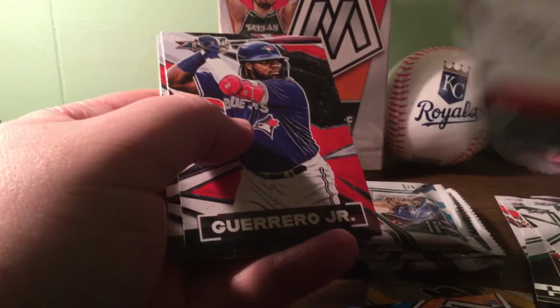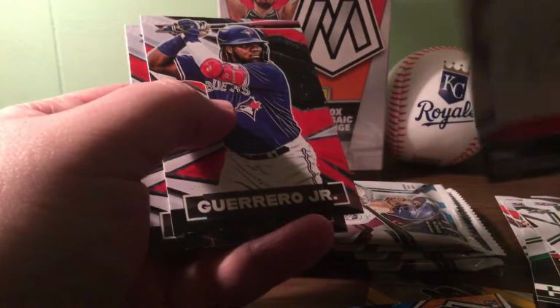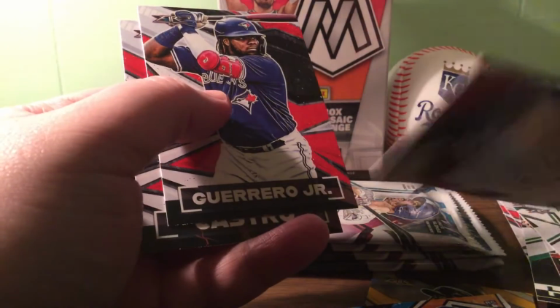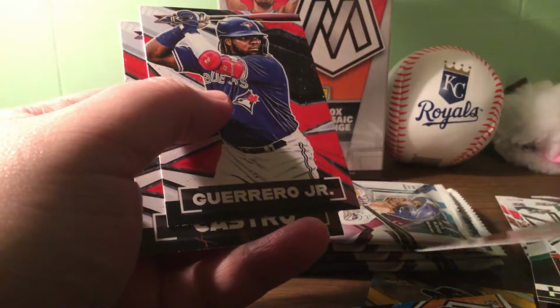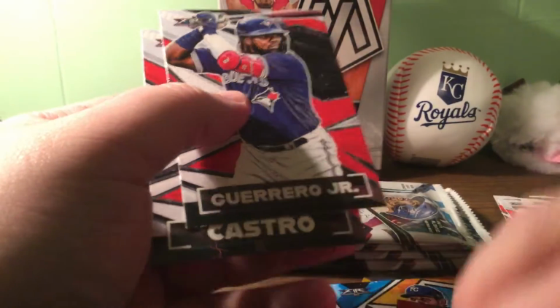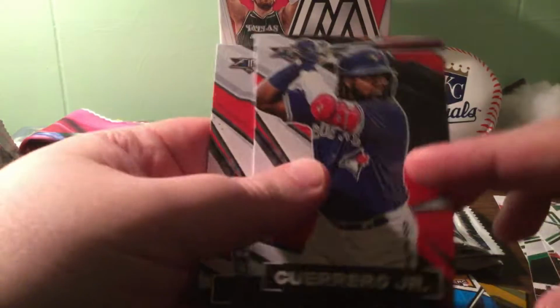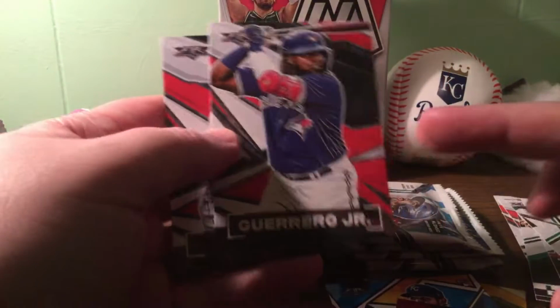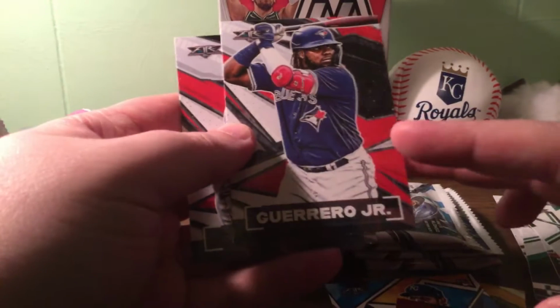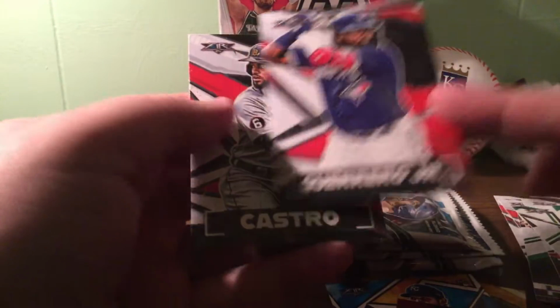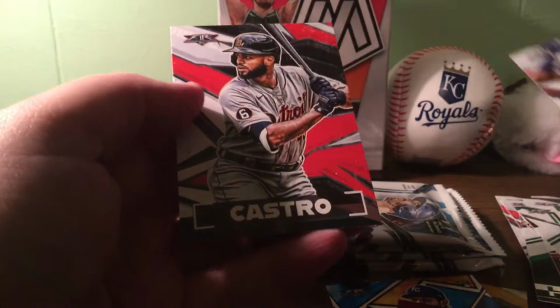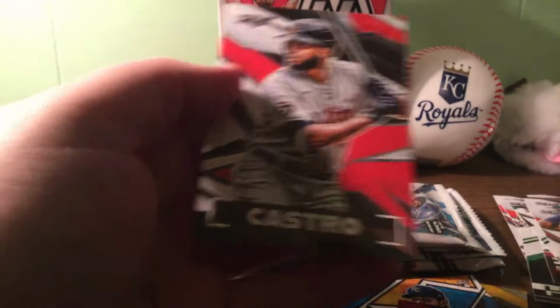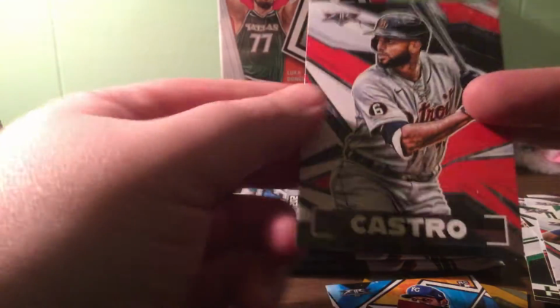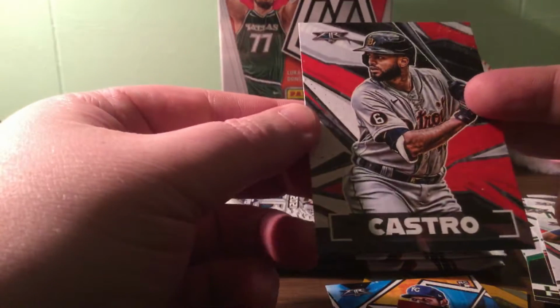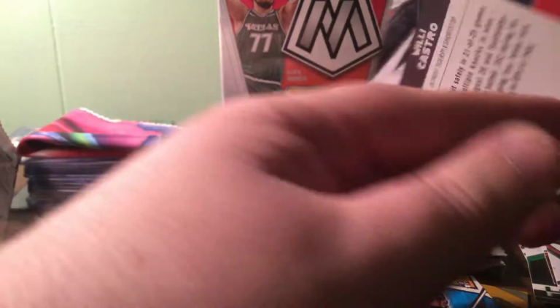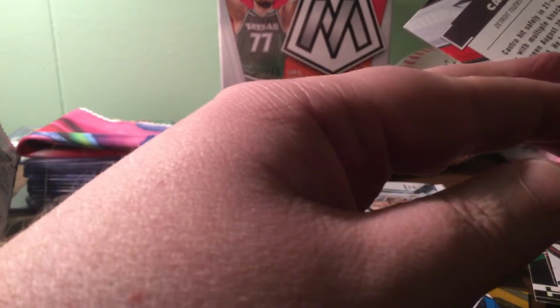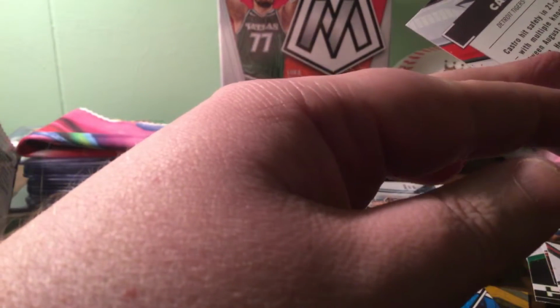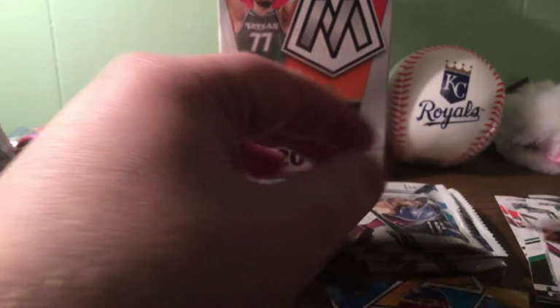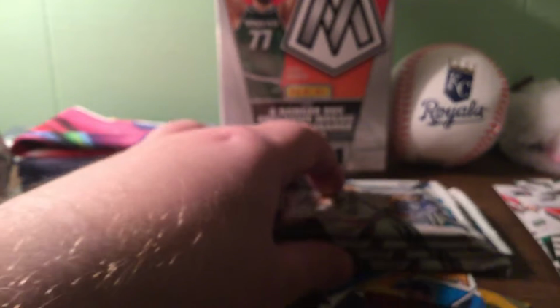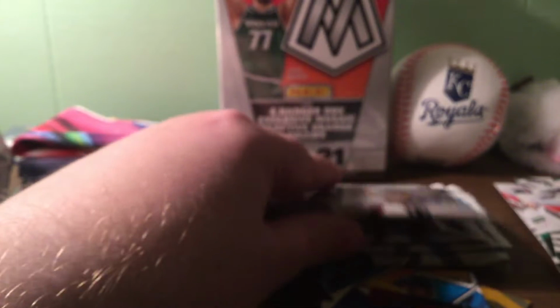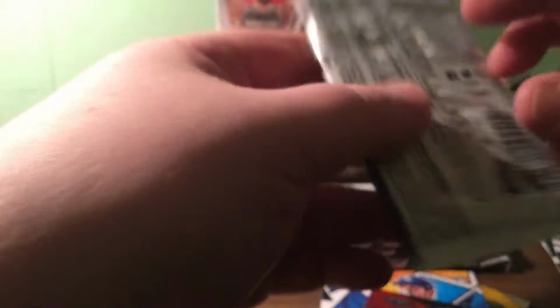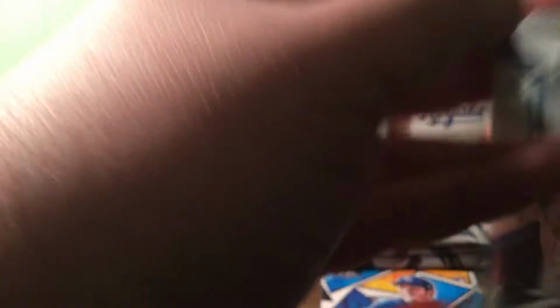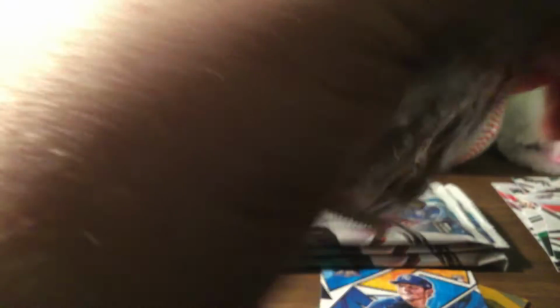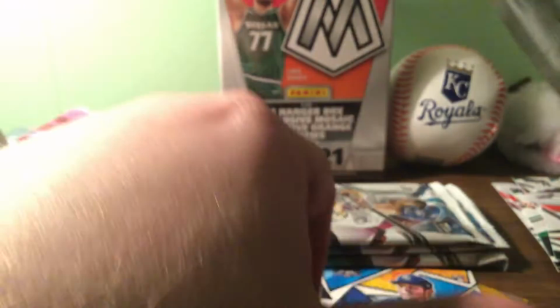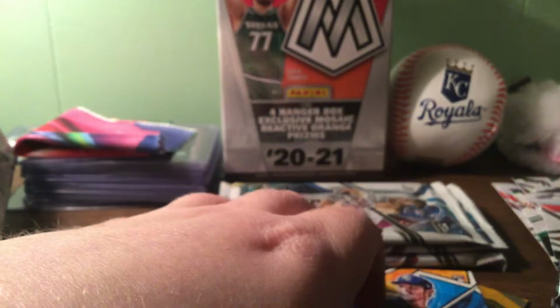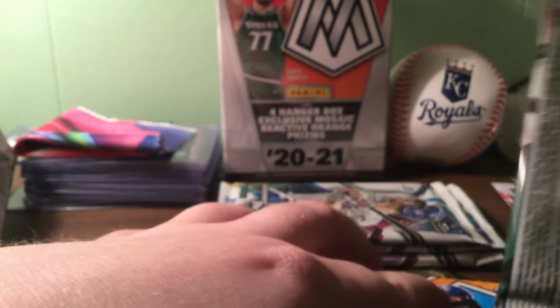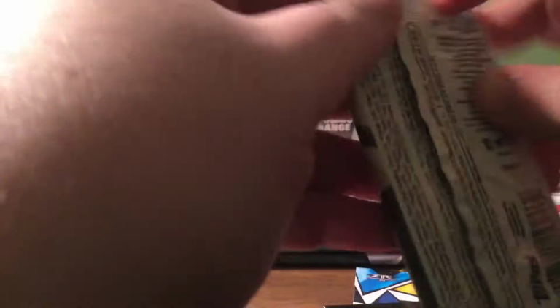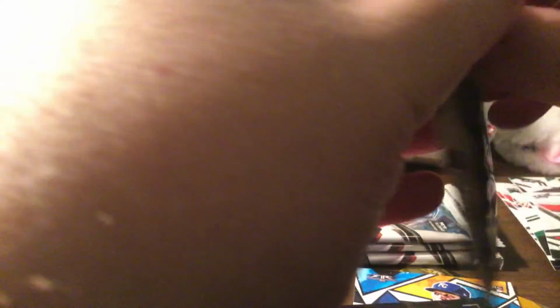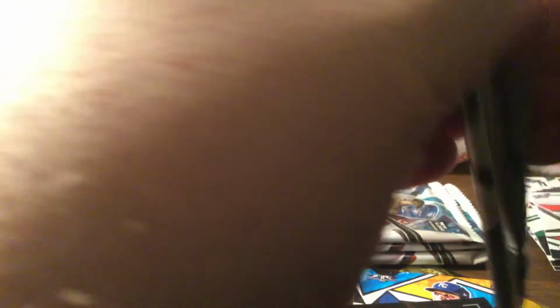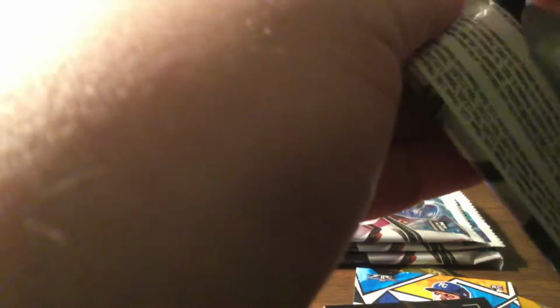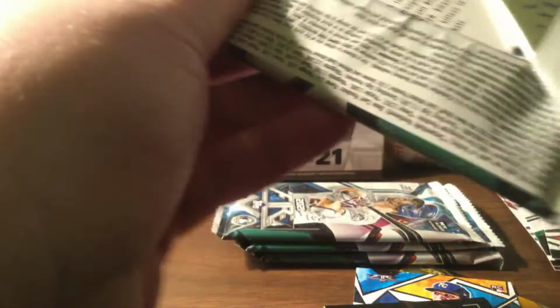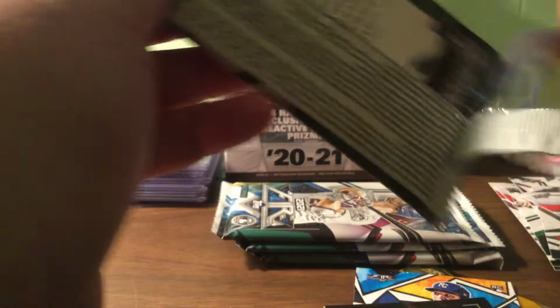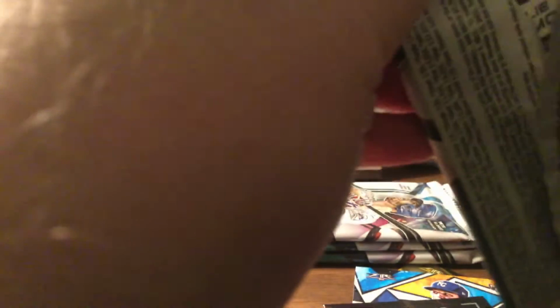So we got a numbered card here — Castro, kind of a cold color, shiny. That one's not numbered. And another Castro. Okay, let's see next.